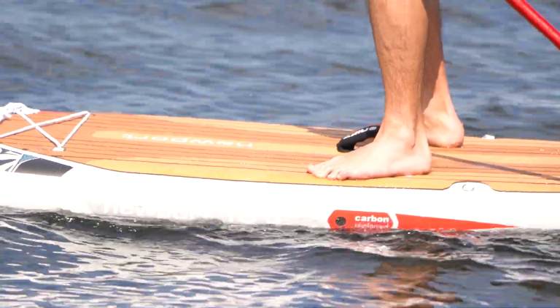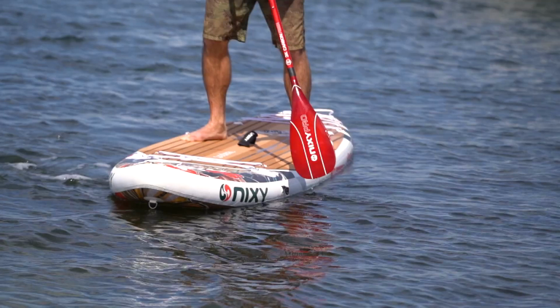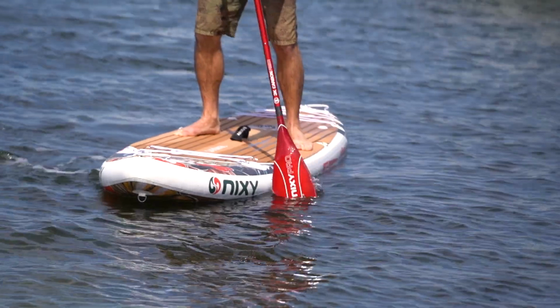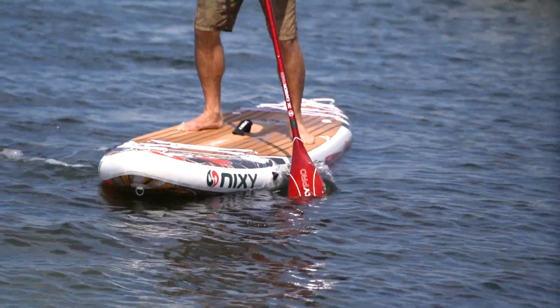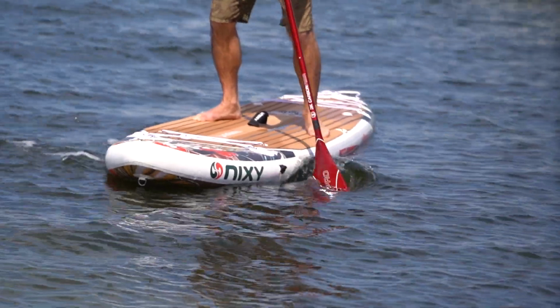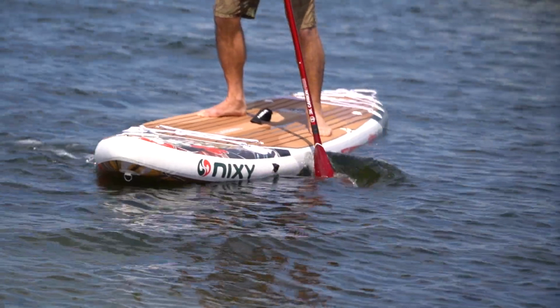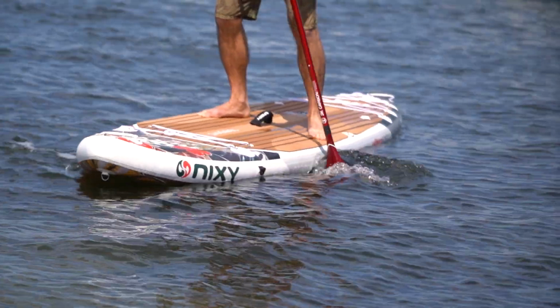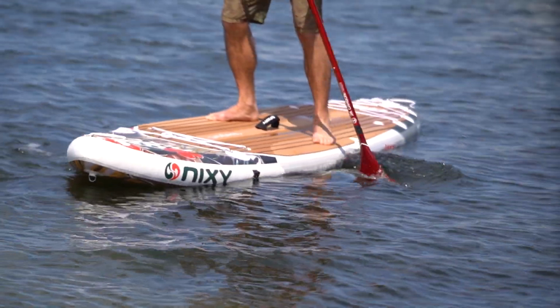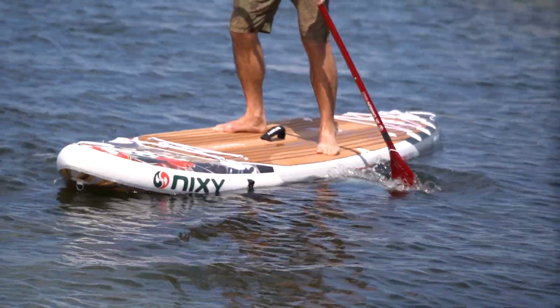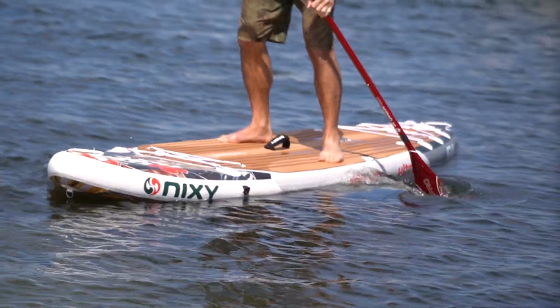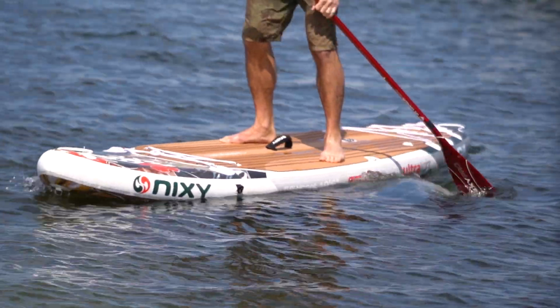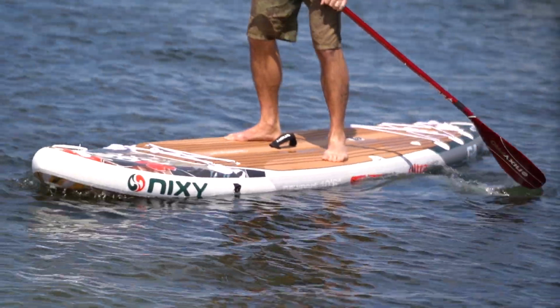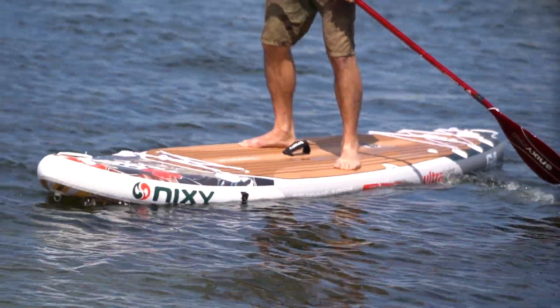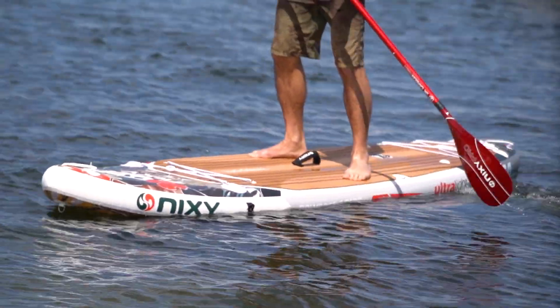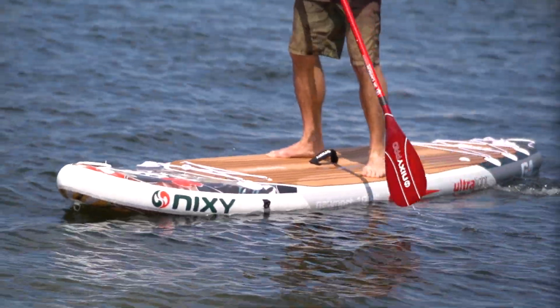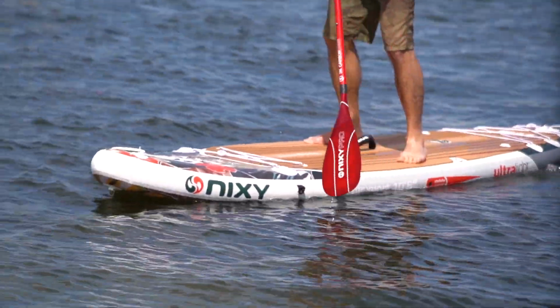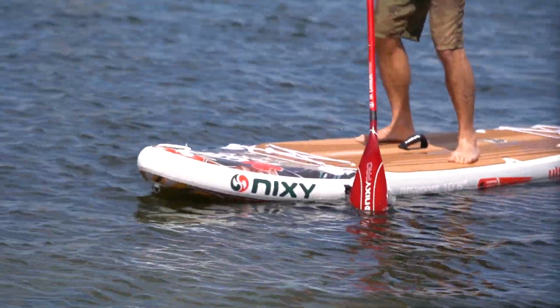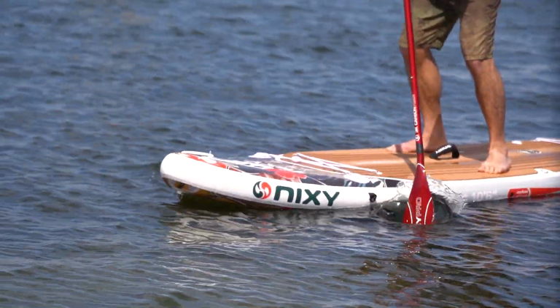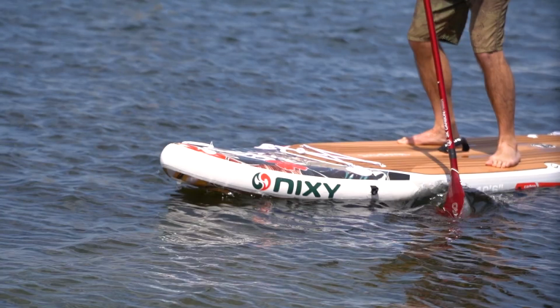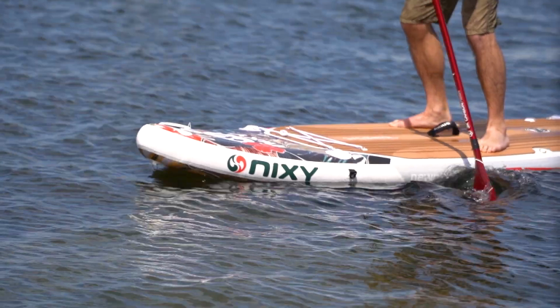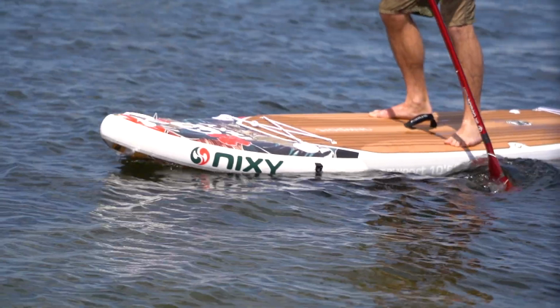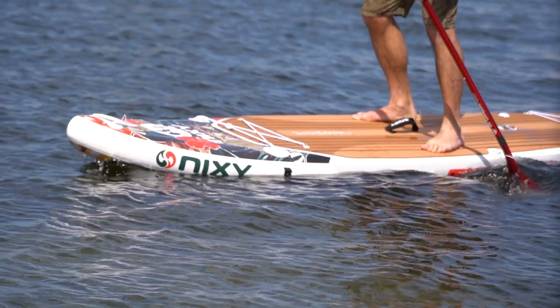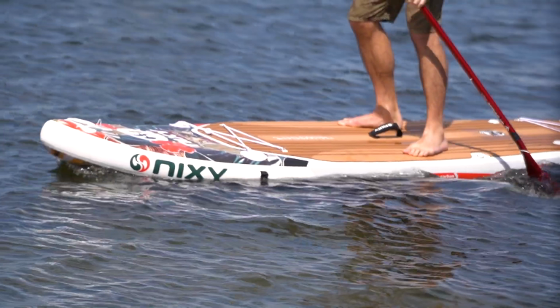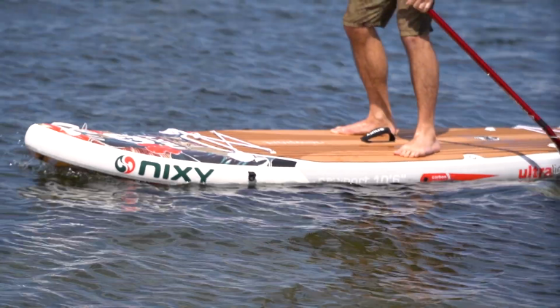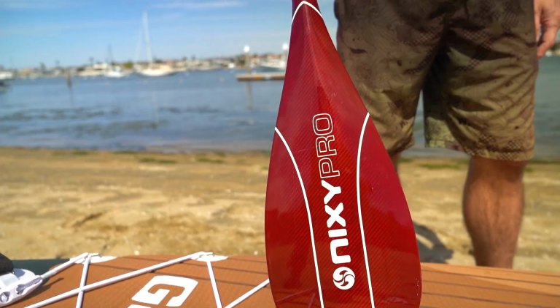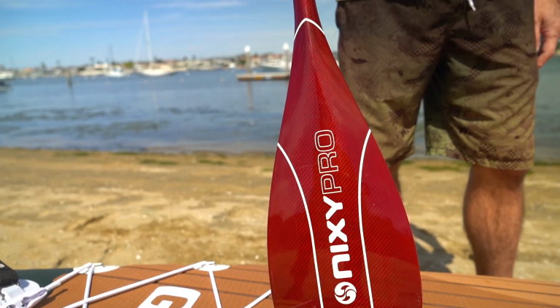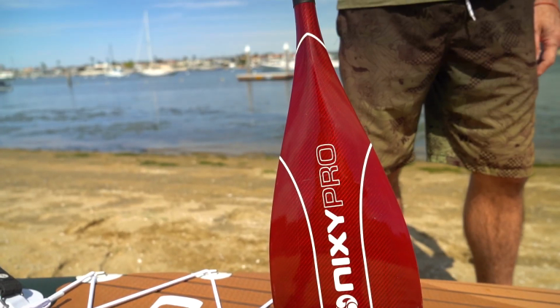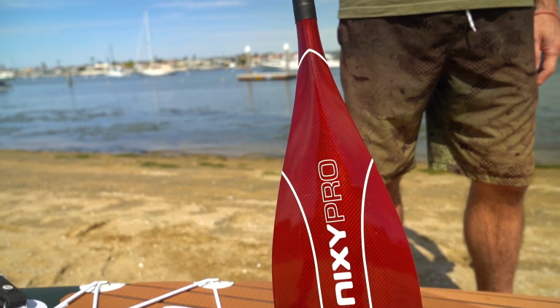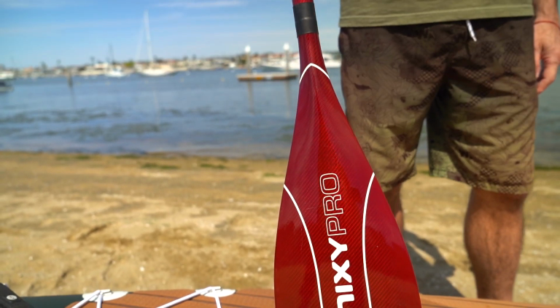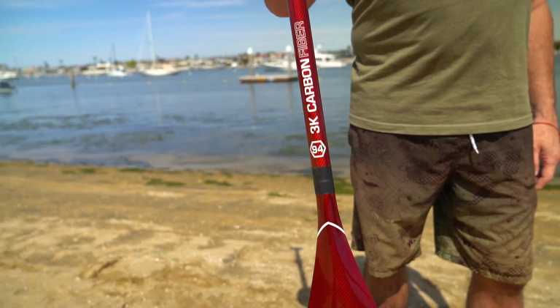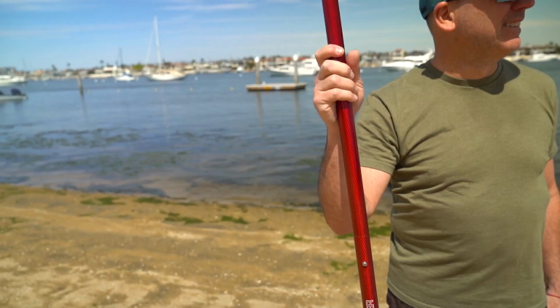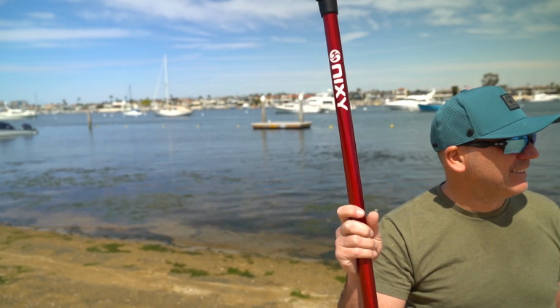This 88 square inch blade is ideal for paddlers looking for a powerful movement and strong strokes. Best for paddlers between 140 pounds and 190 pounds.